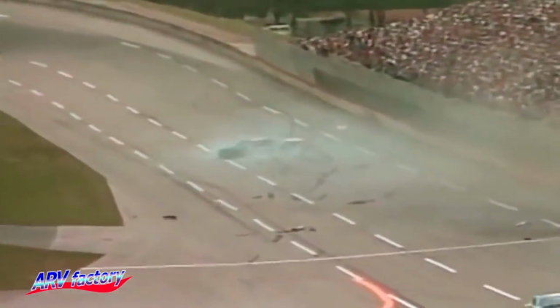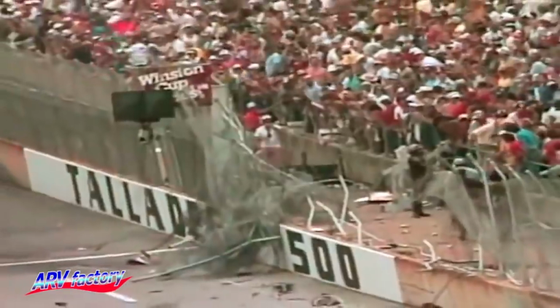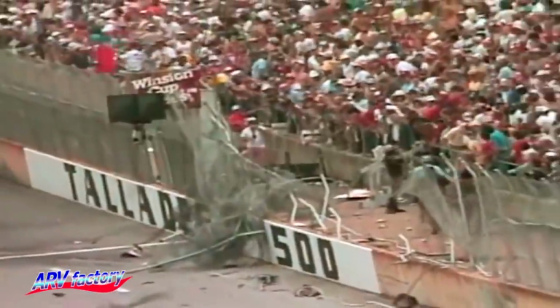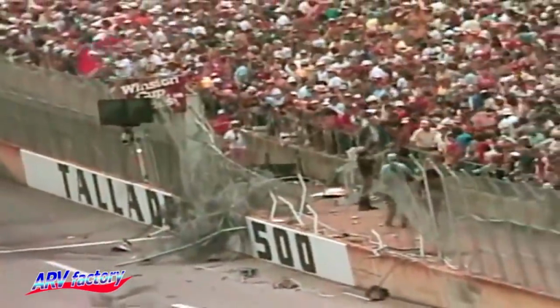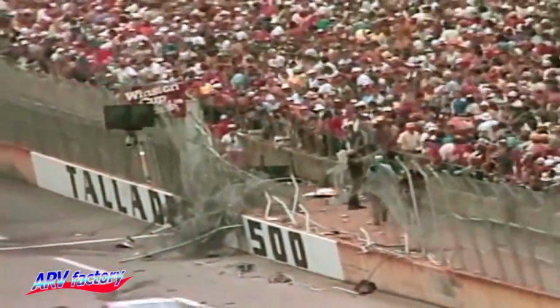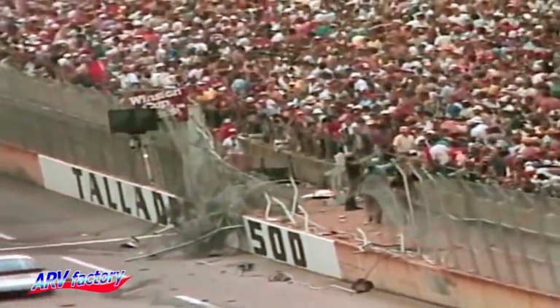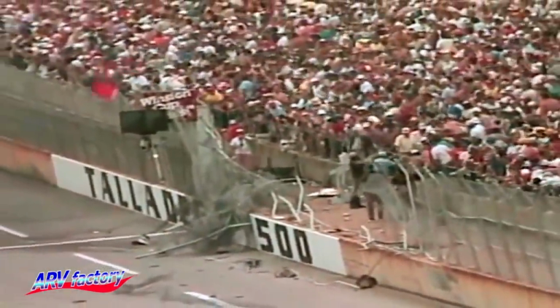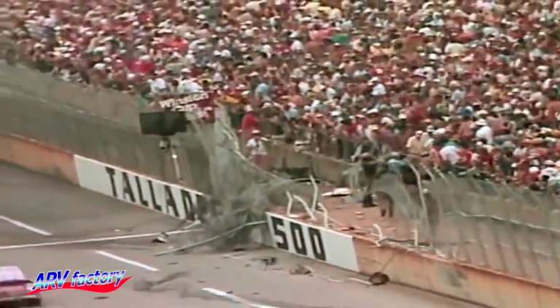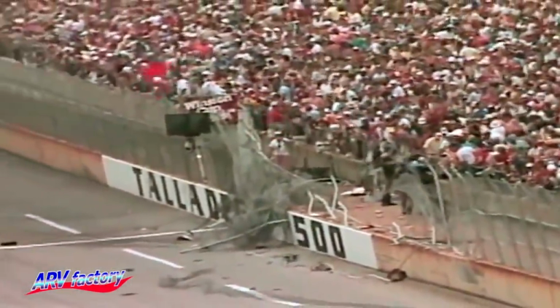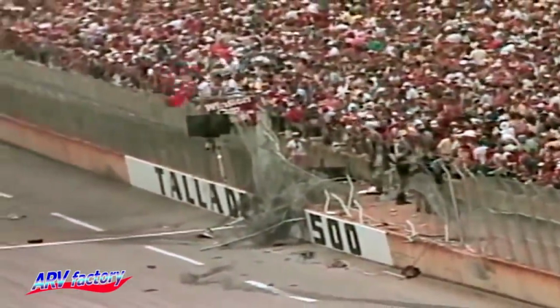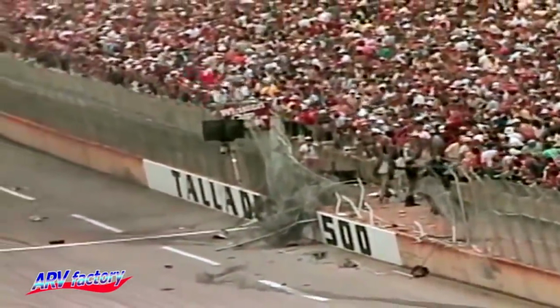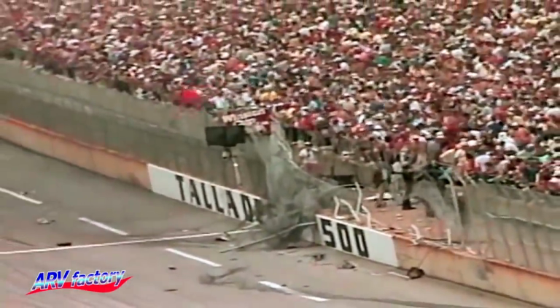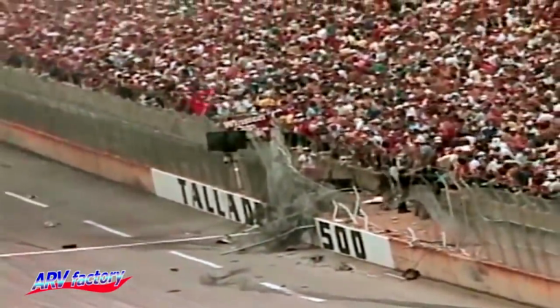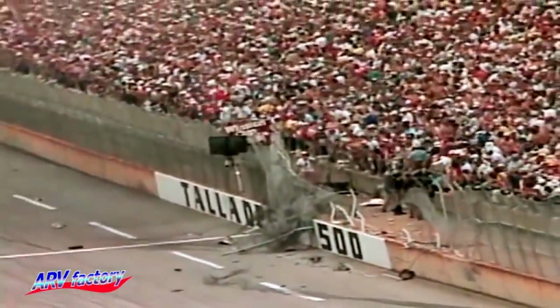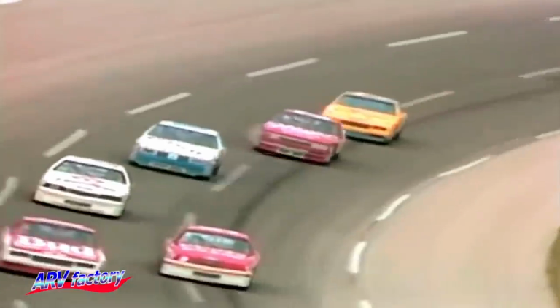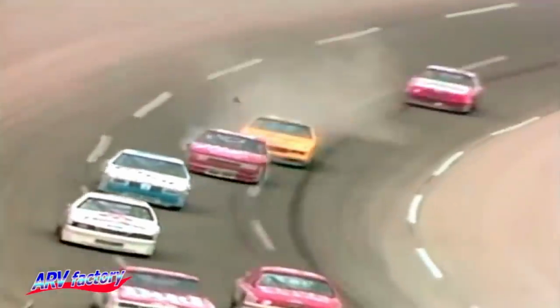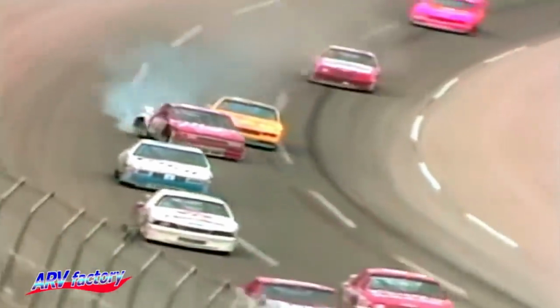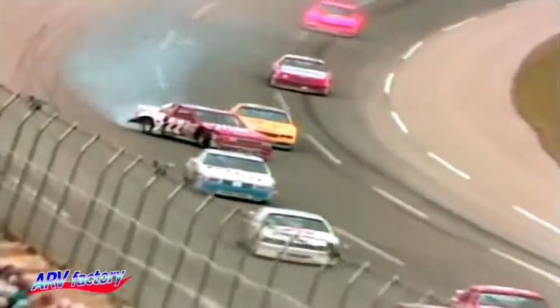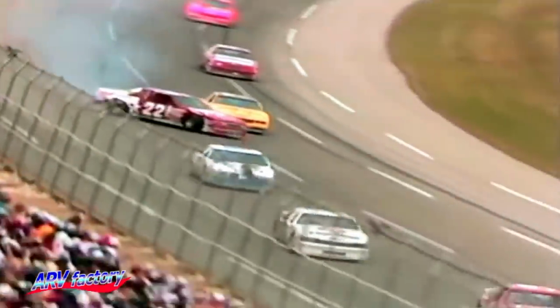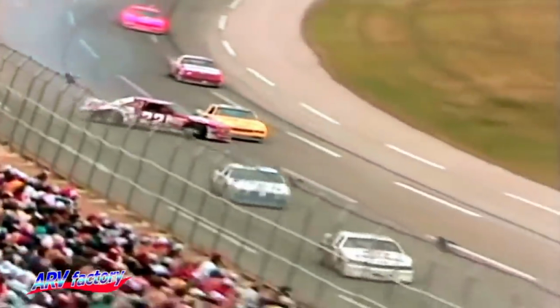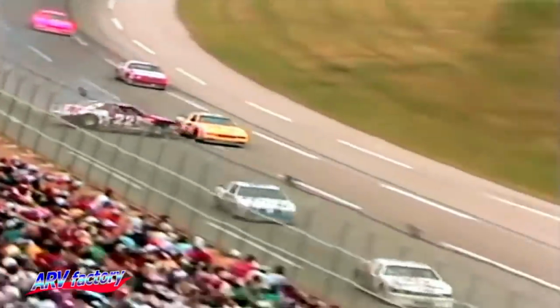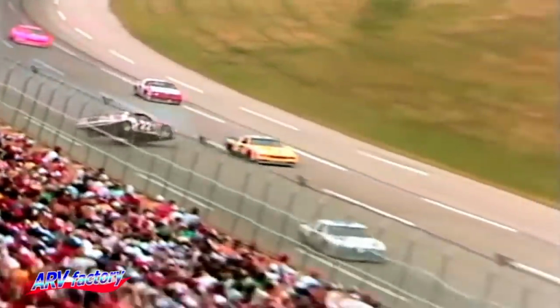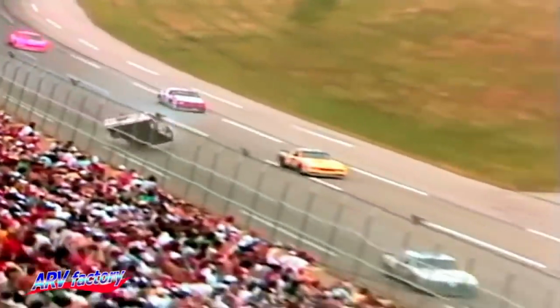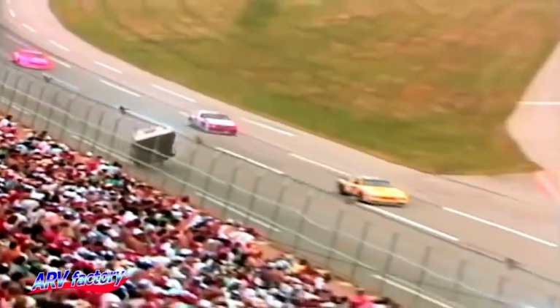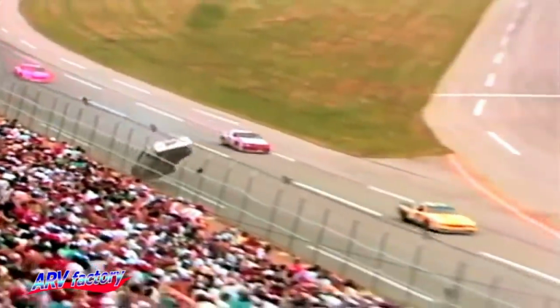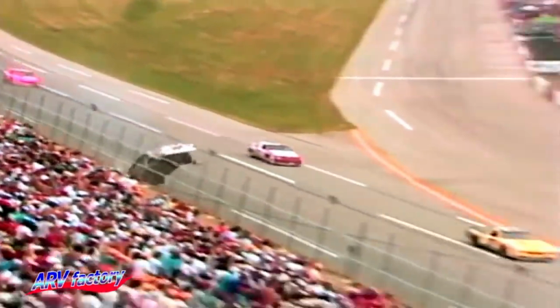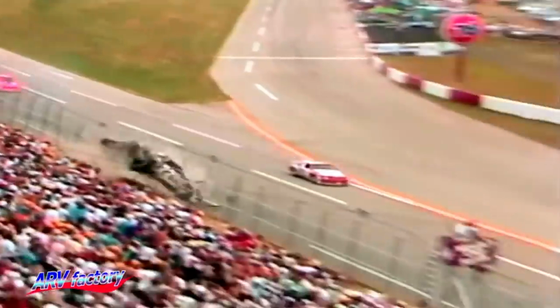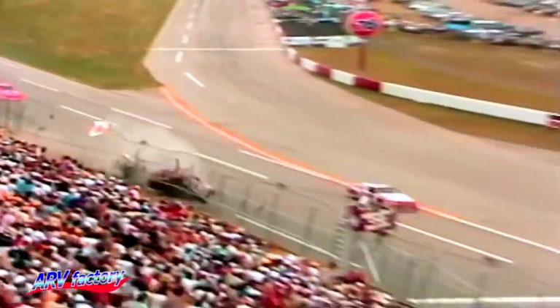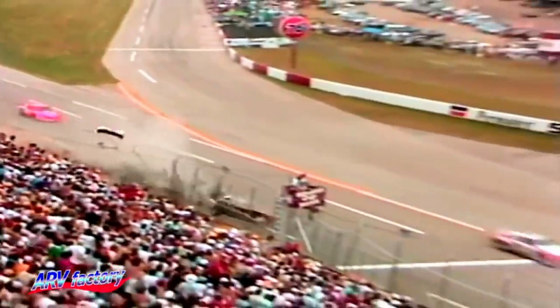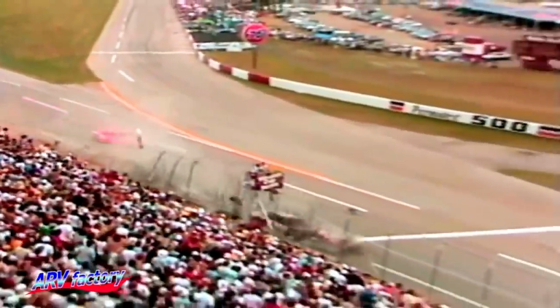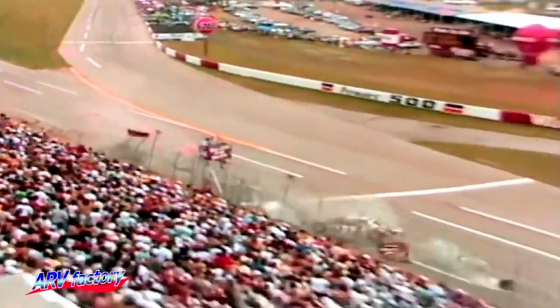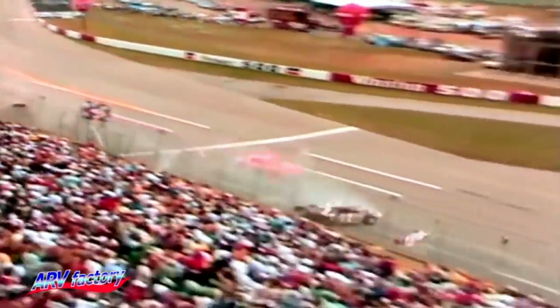If there is any positive to take from that day, many safety actions were taken to slow the cars down because of the wreck and improve safety for drivers and spectators. Bobby's son Davey ironically scored his first career win in the same race.